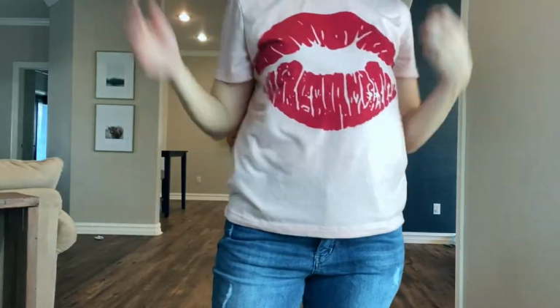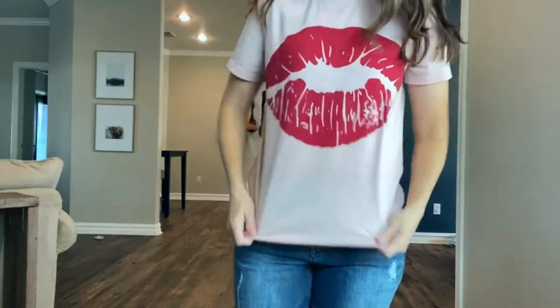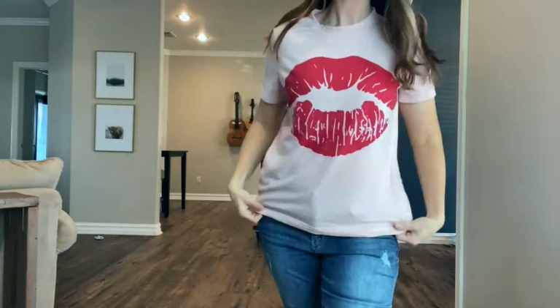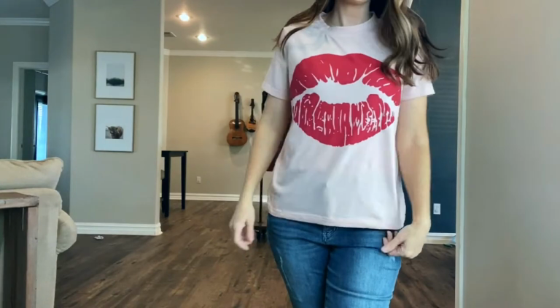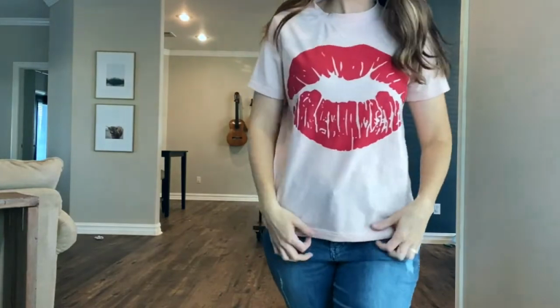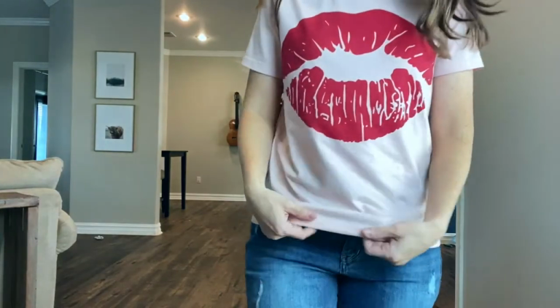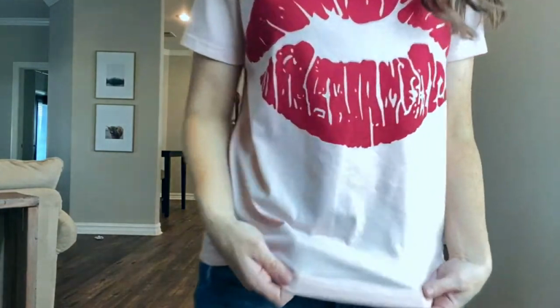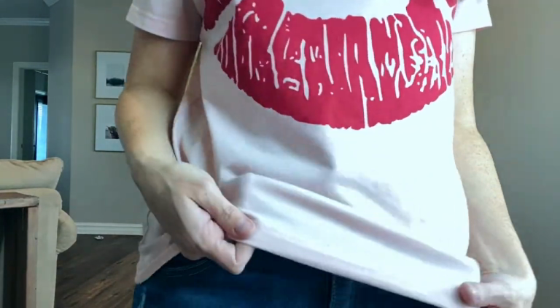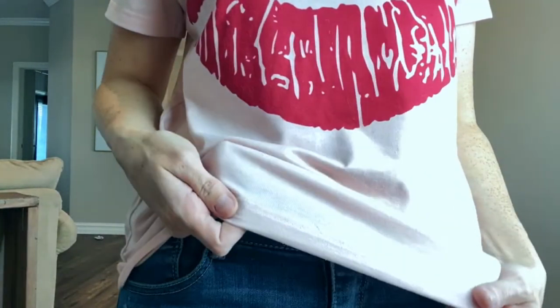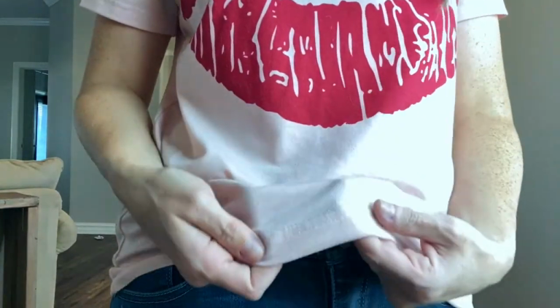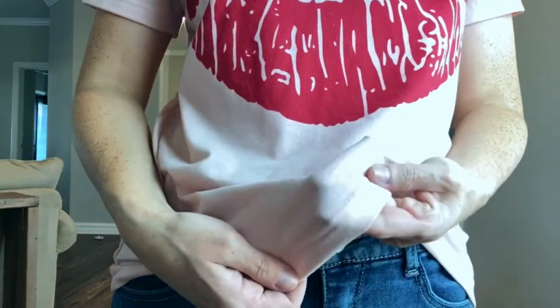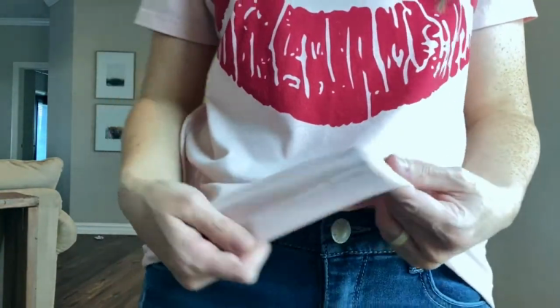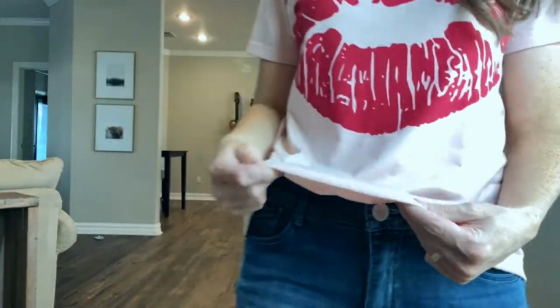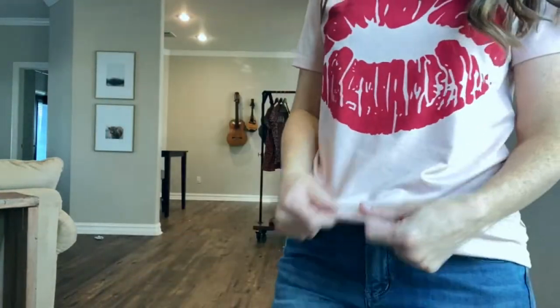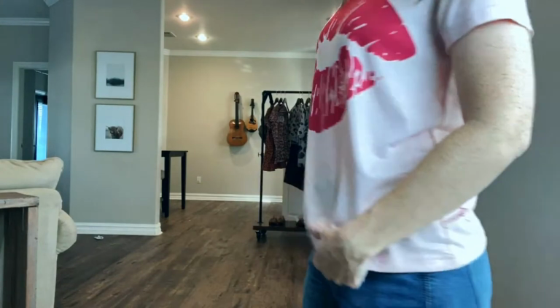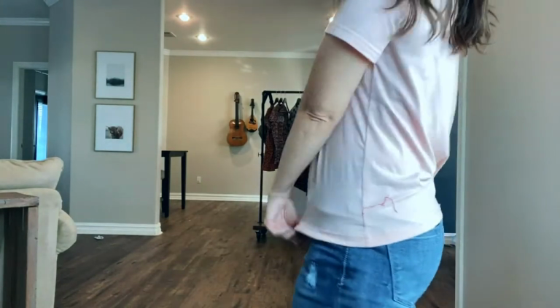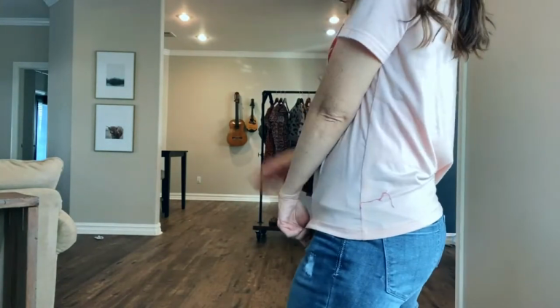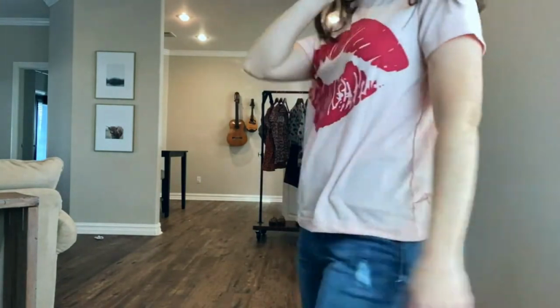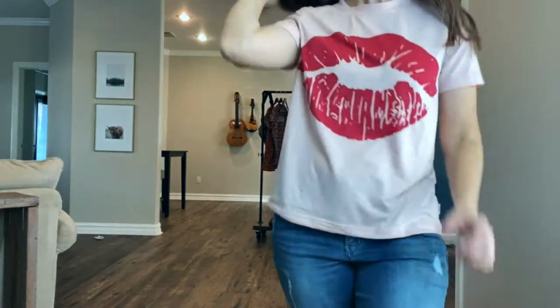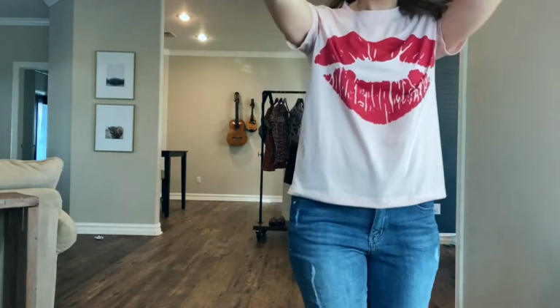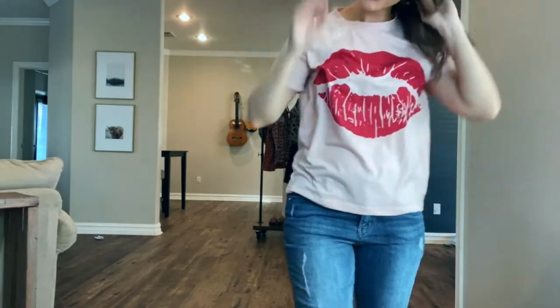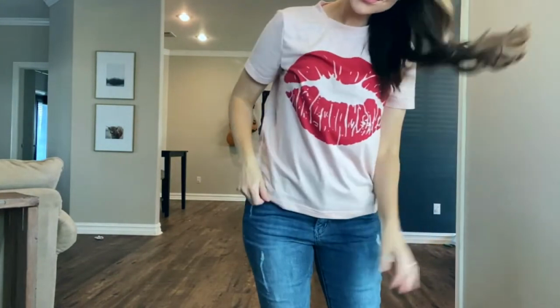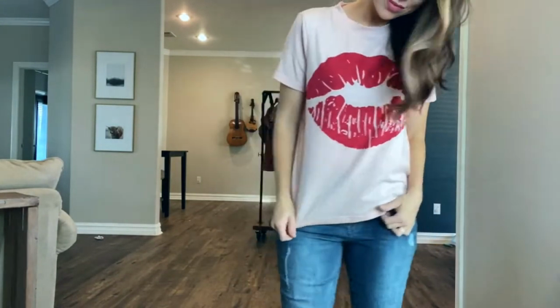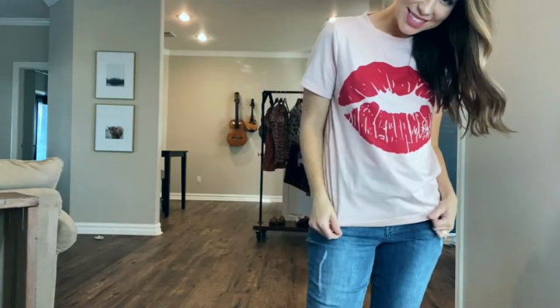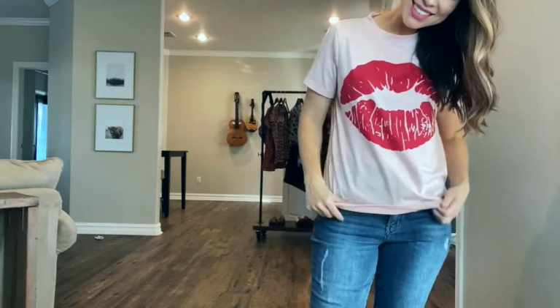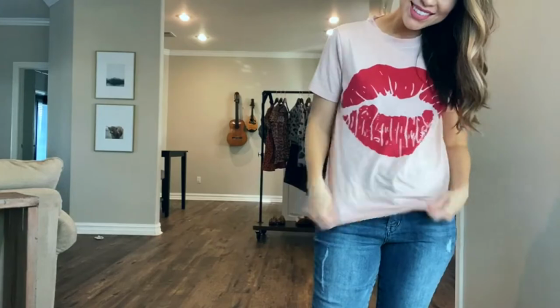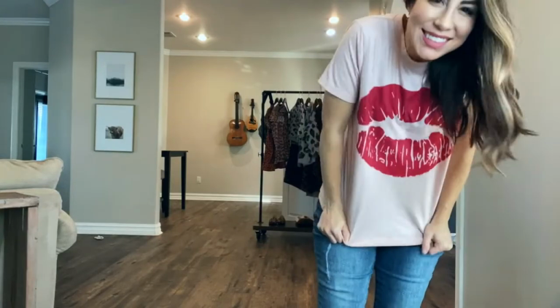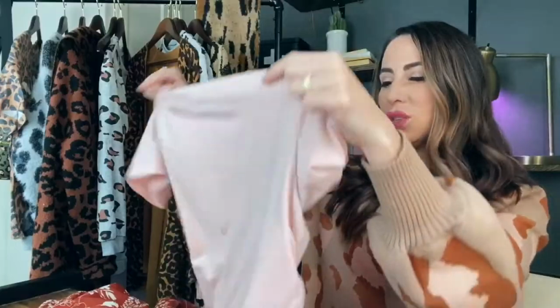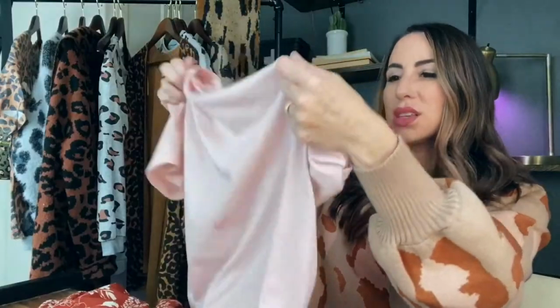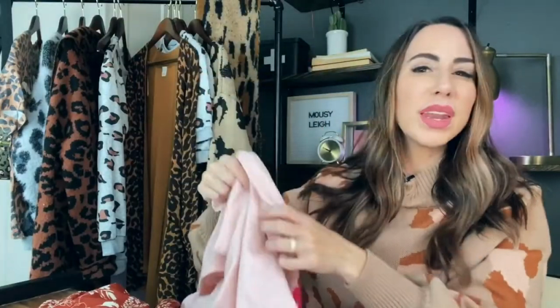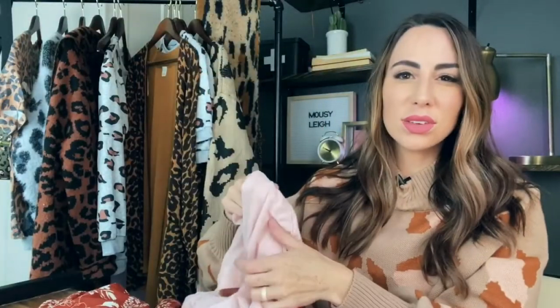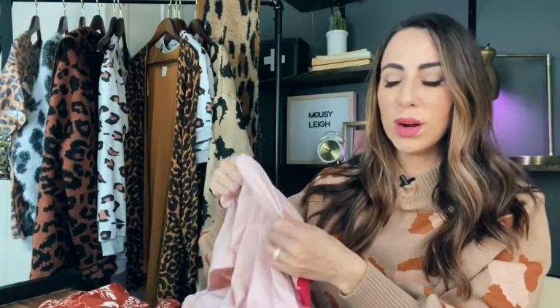Then I got this t-shirt with the lip print on it. This one isn't so bad — it's actually one of the nicer items that I got from Shein. It is definitely a cheaper quality t-shirt though. It's the kind that when you wash it, it just kind of sticks together and doesn't lay great after you've washed it once, but it's definitely wearable.